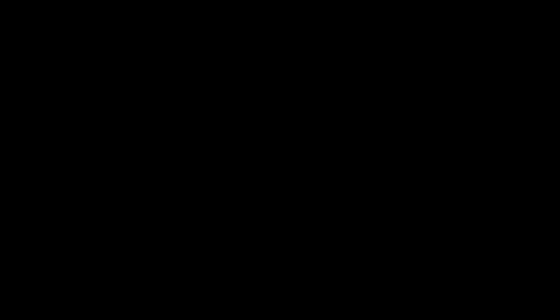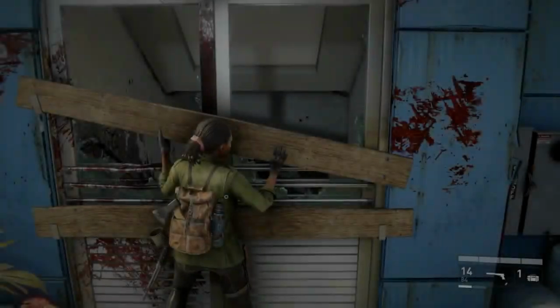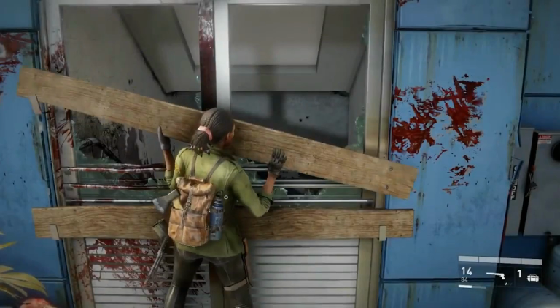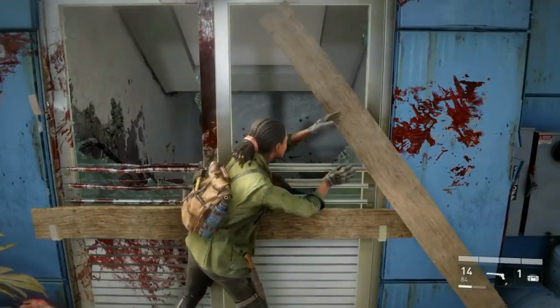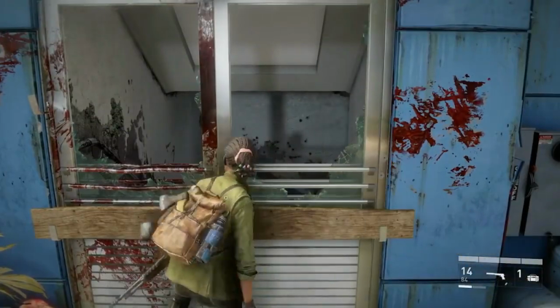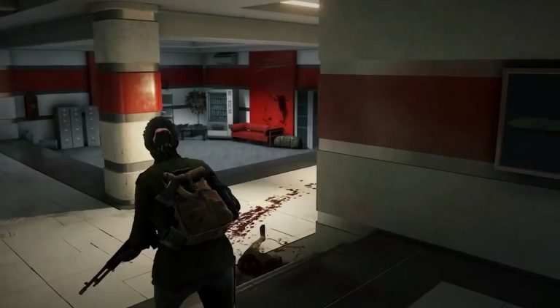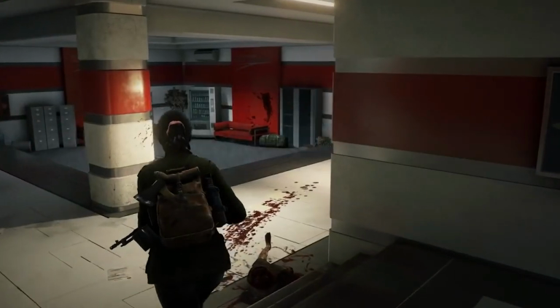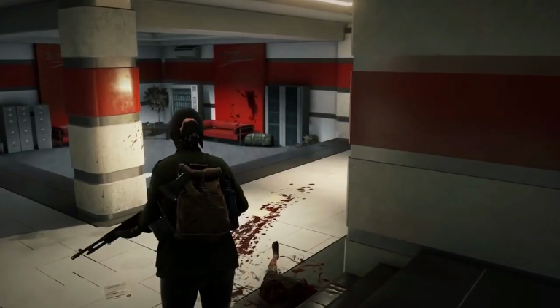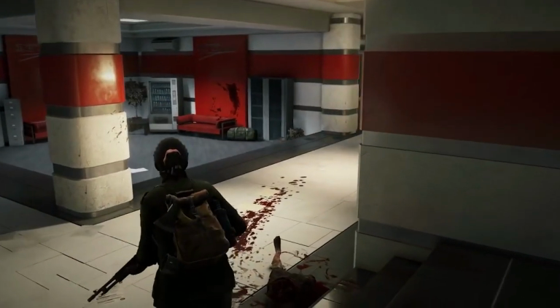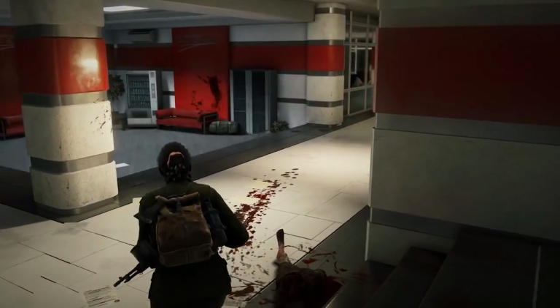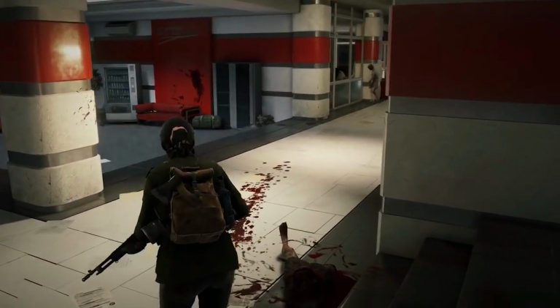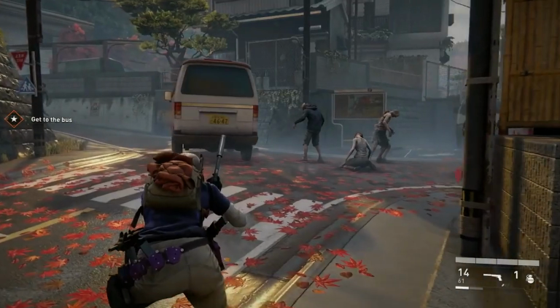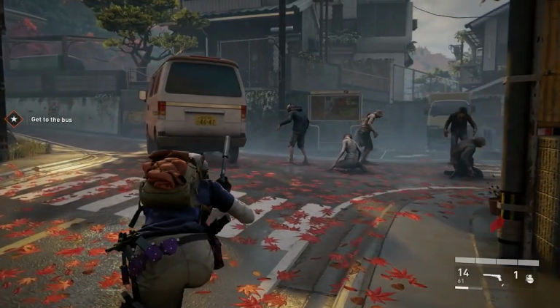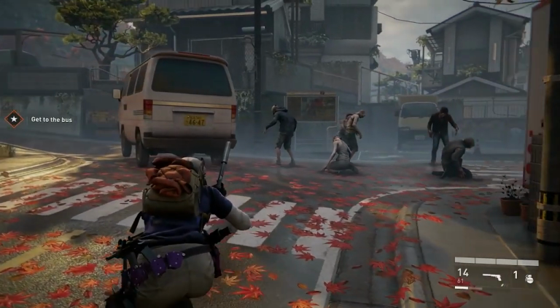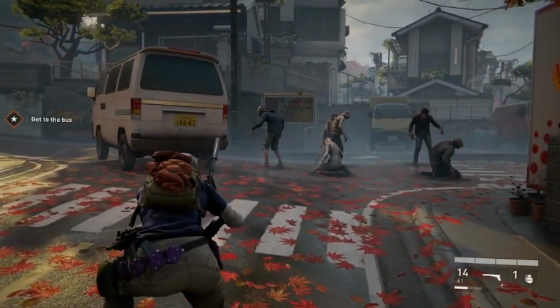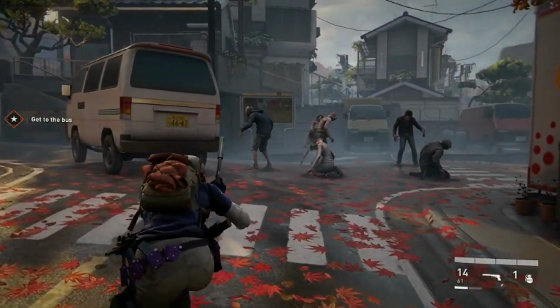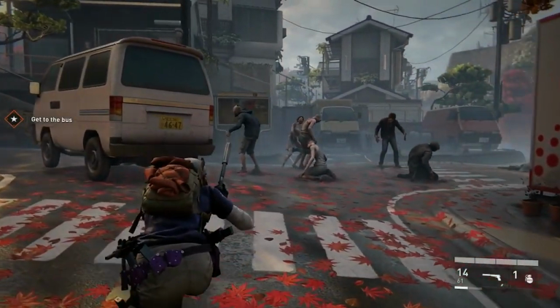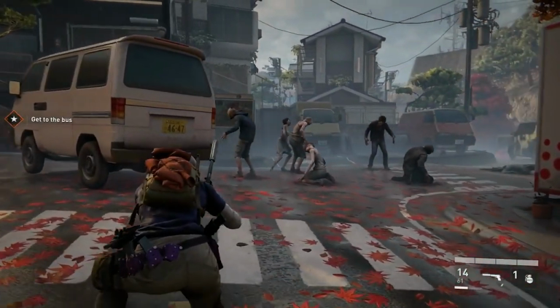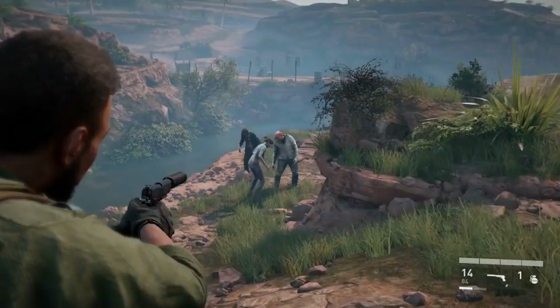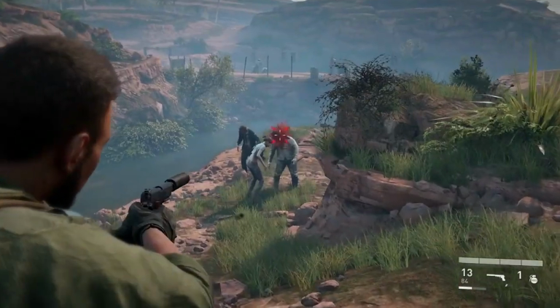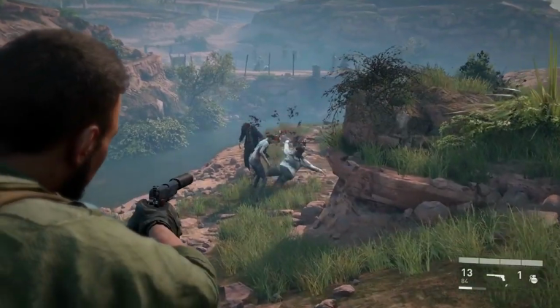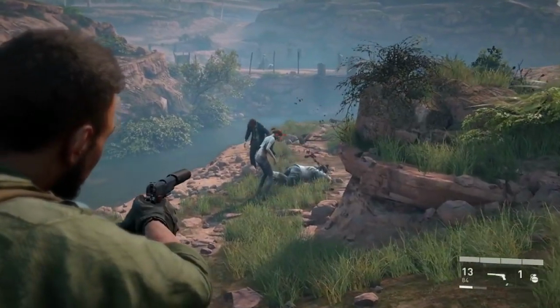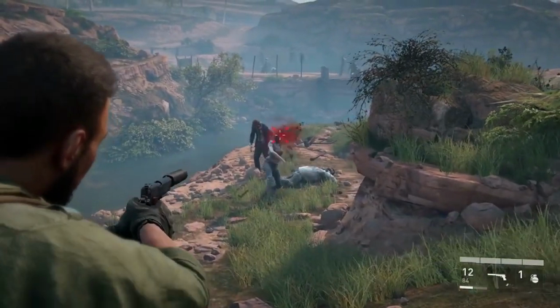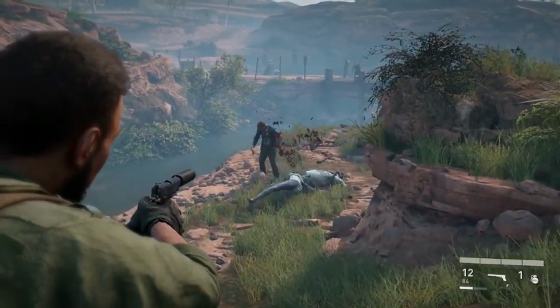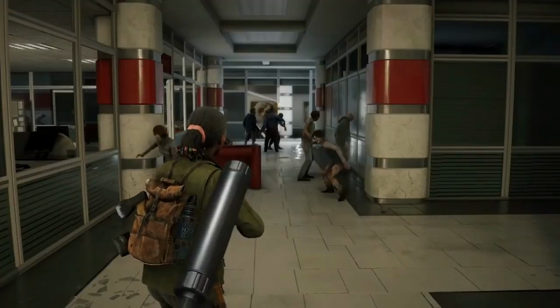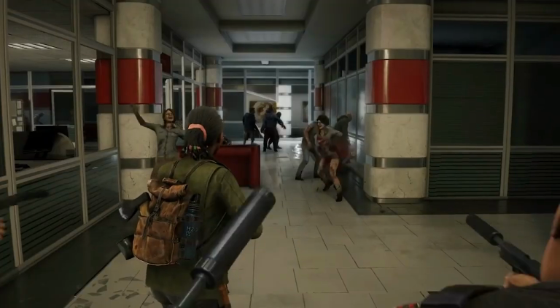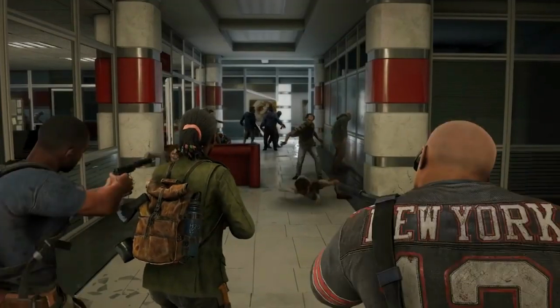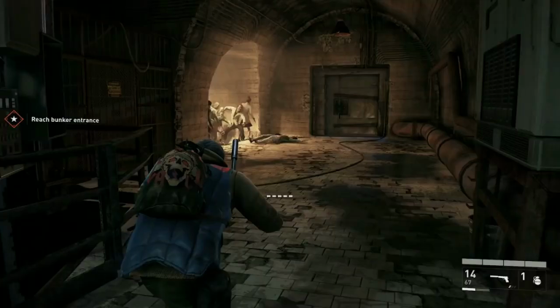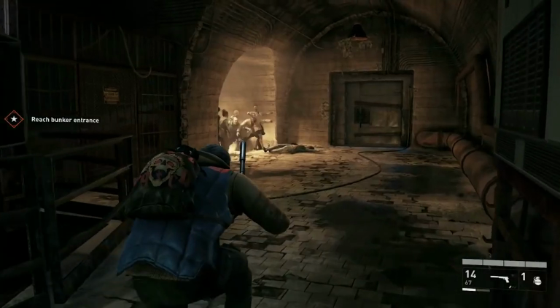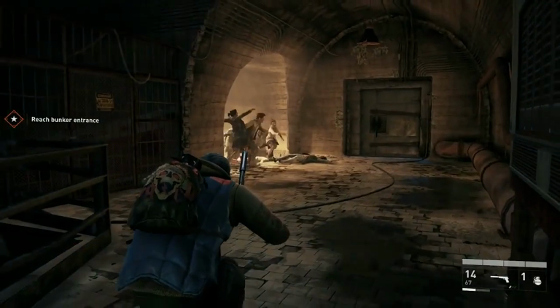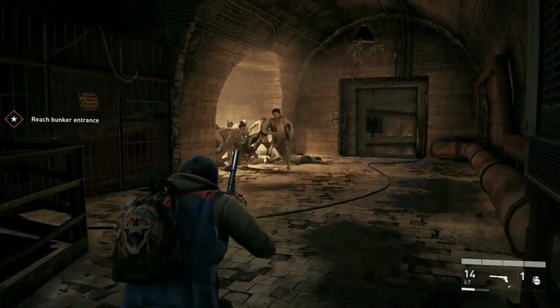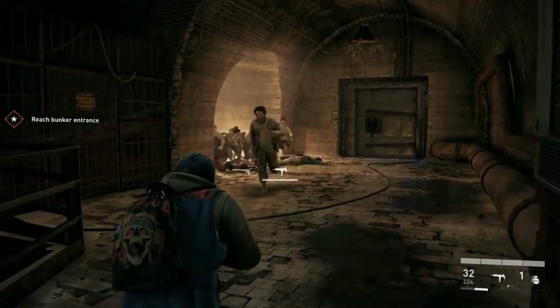When your squad first jumps into a chapter, you're going to want to stay as quiet as possible. Noise attracts zombies, and the game will spawn far more for your team to deal with if you run in guns blazing.